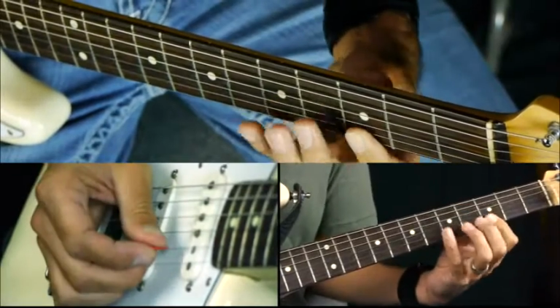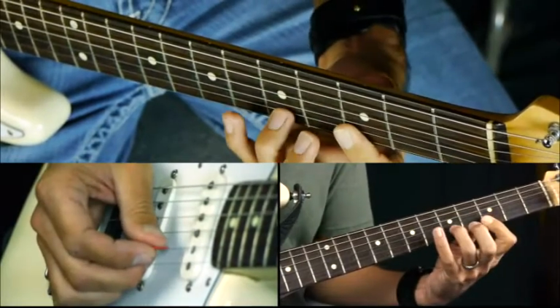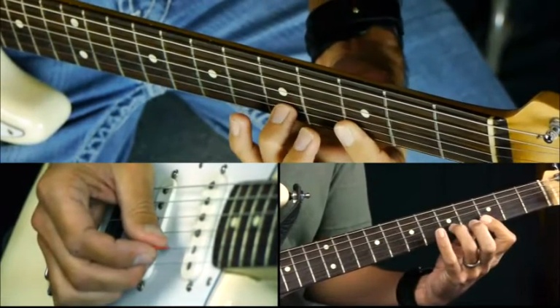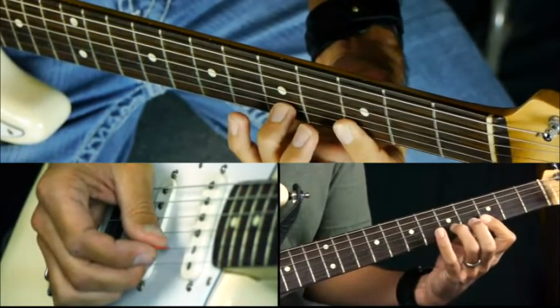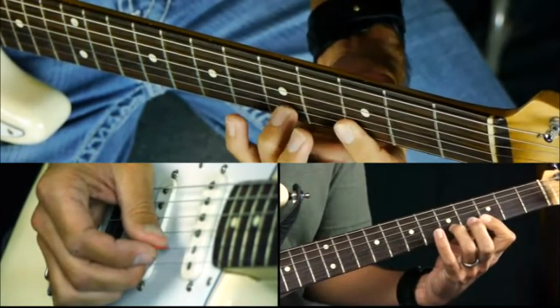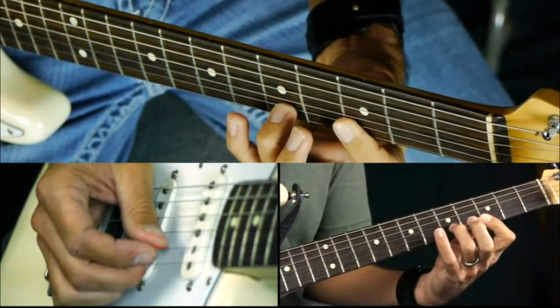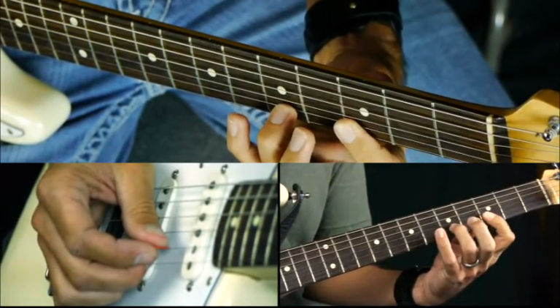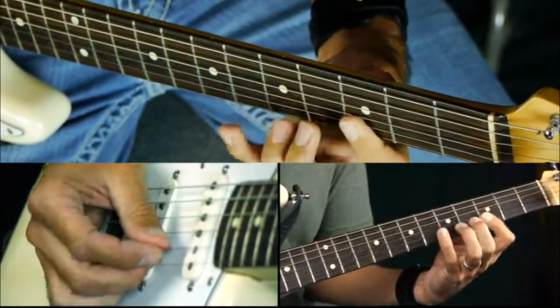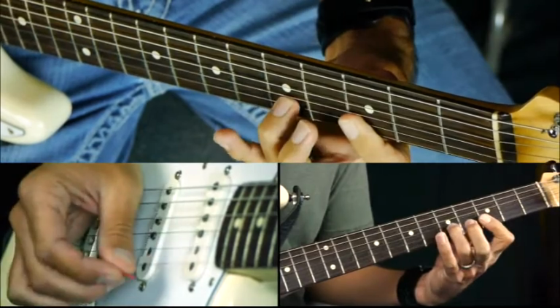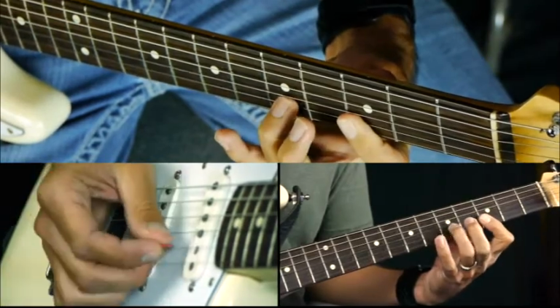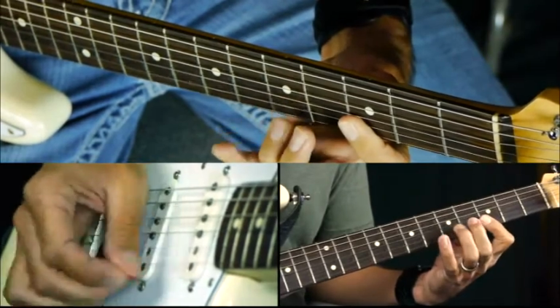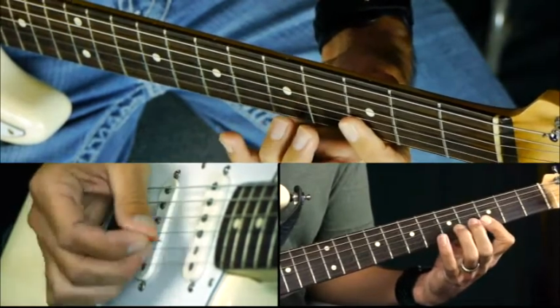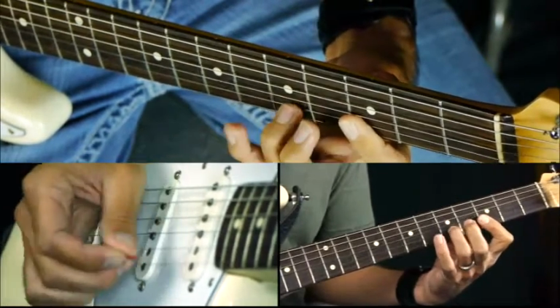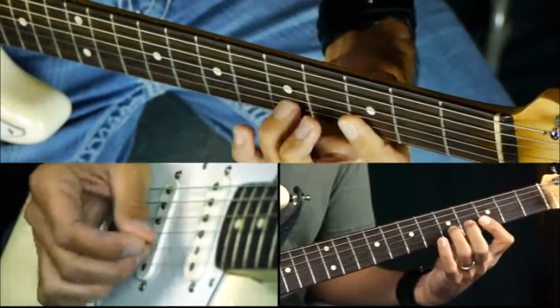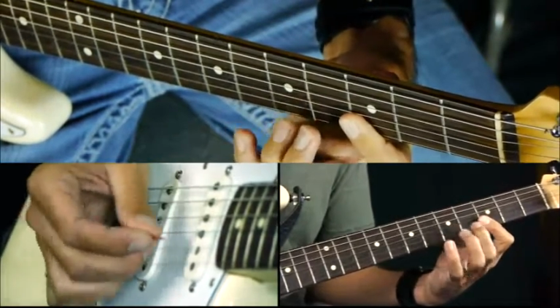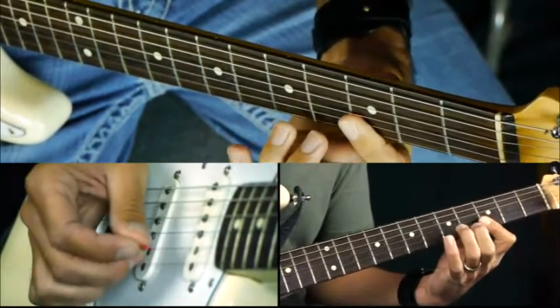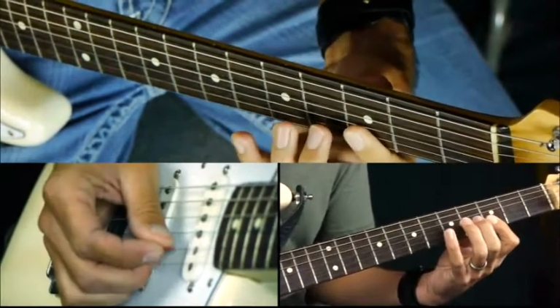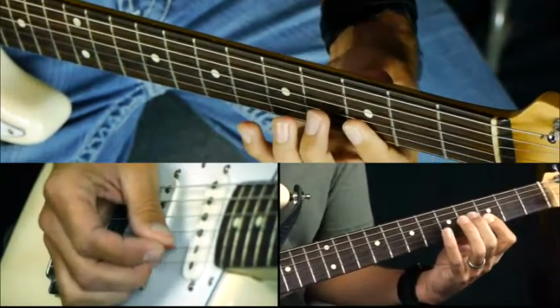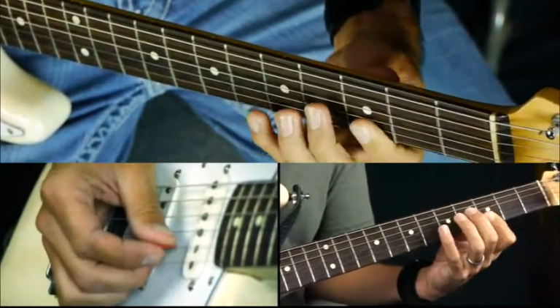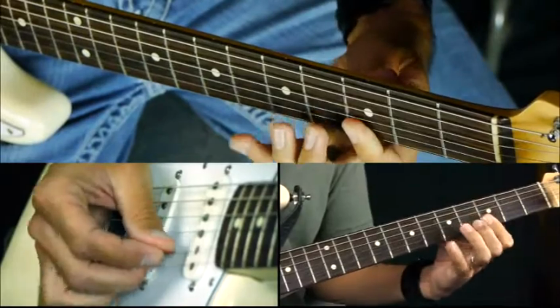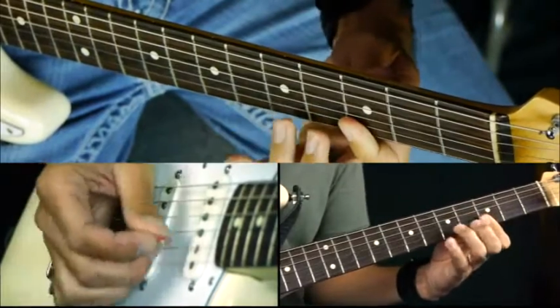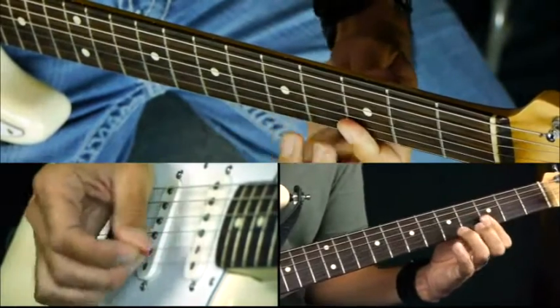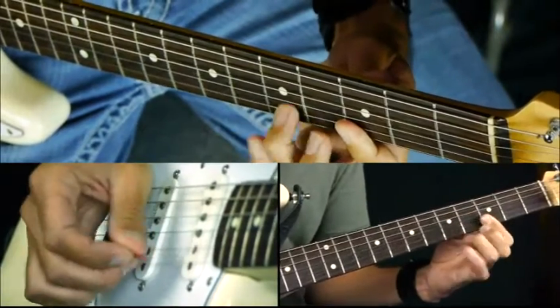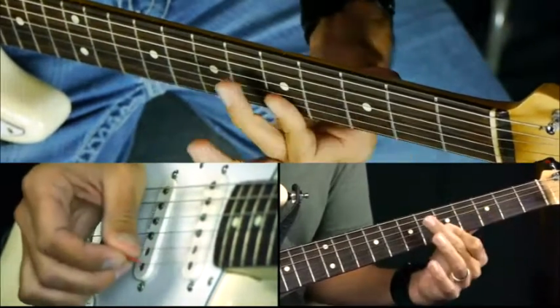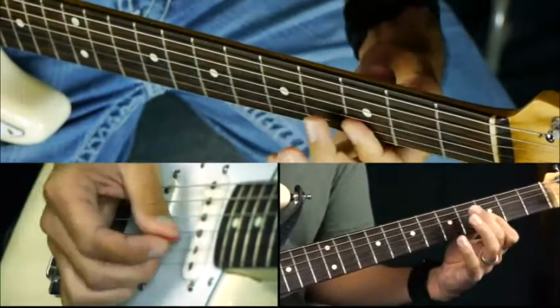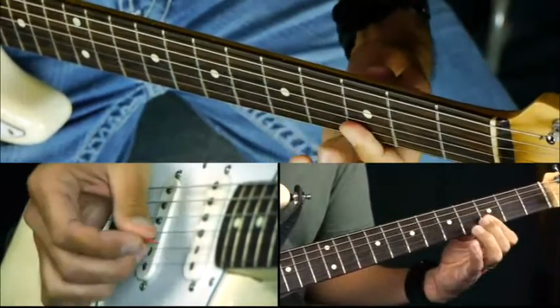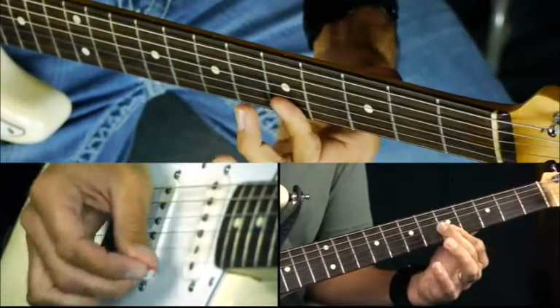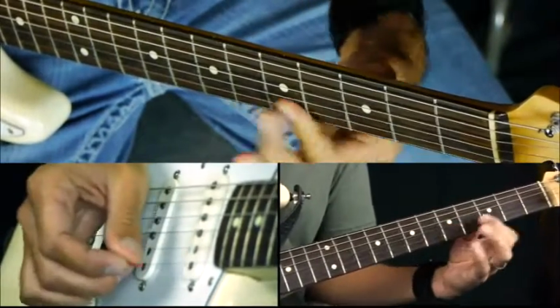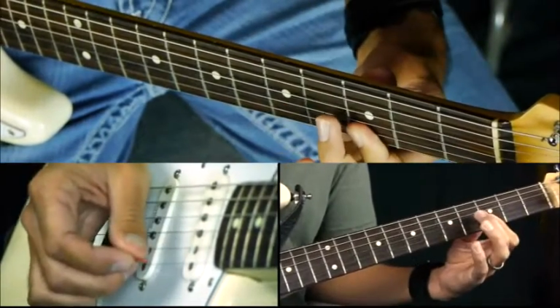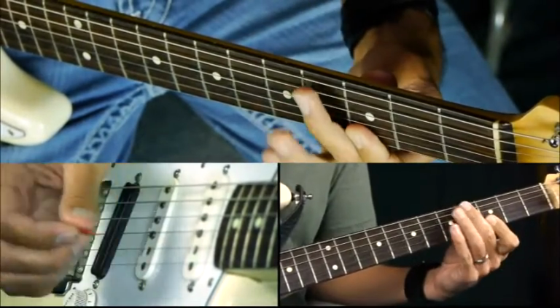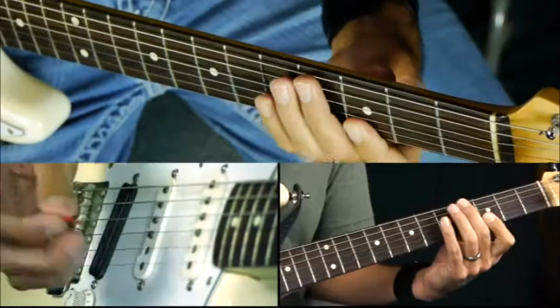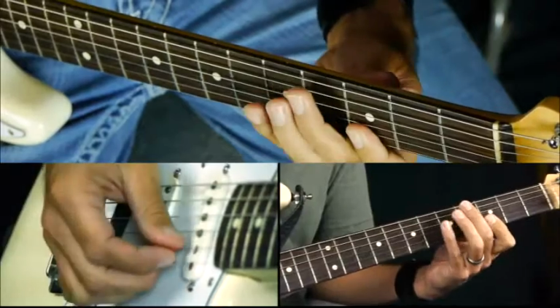Or you can hammer on your third finger on the fifth fret. You can hammer on and pull off as well. So there's a lot of stuff you can do there.